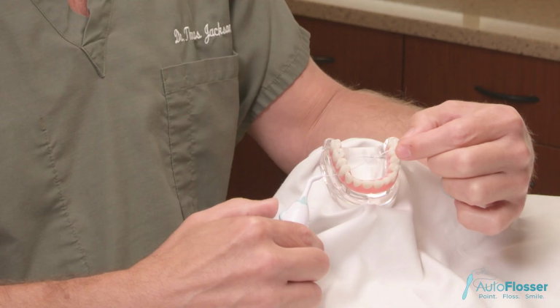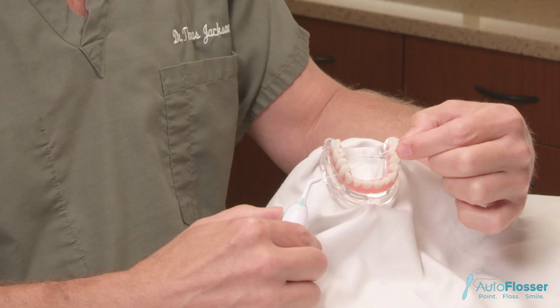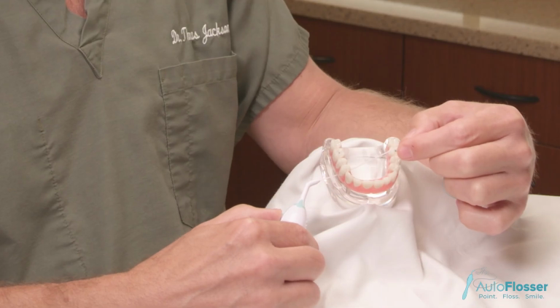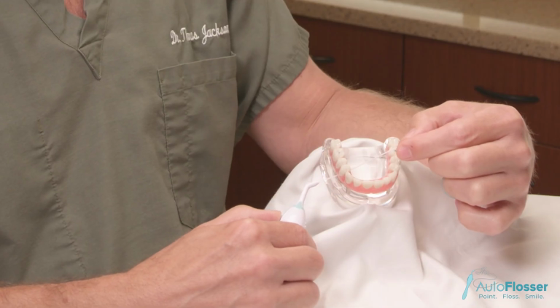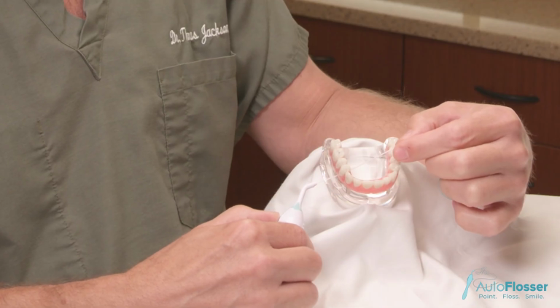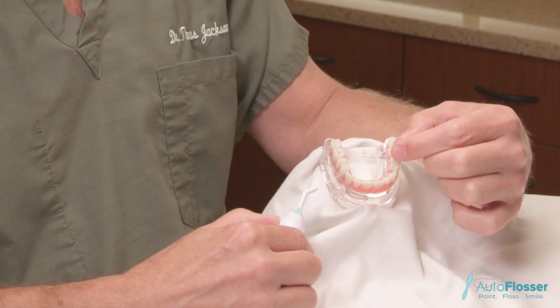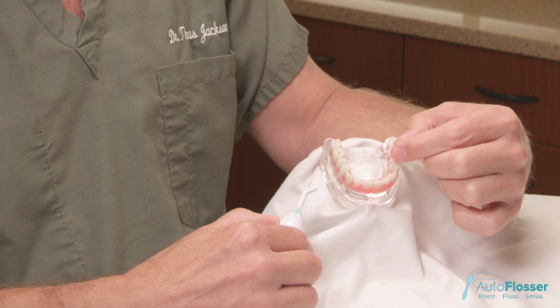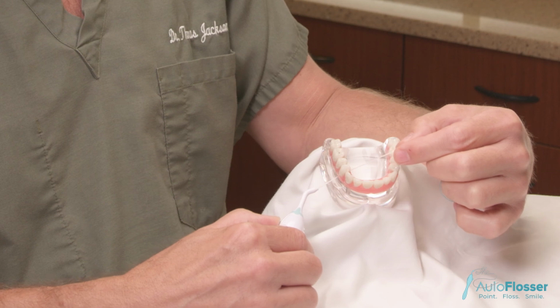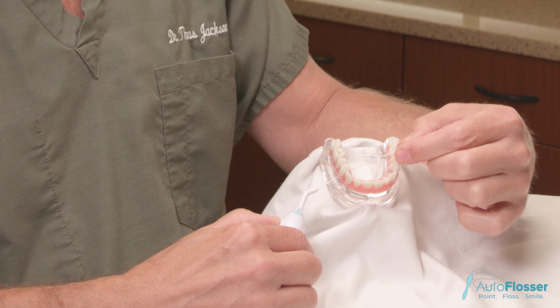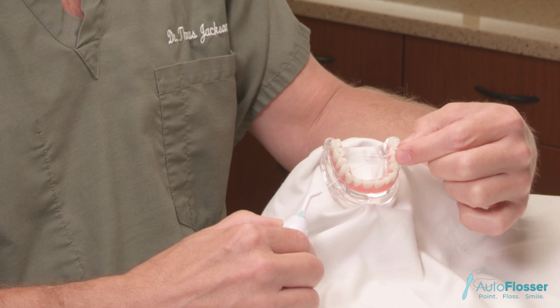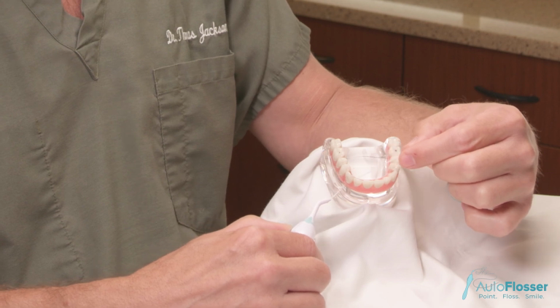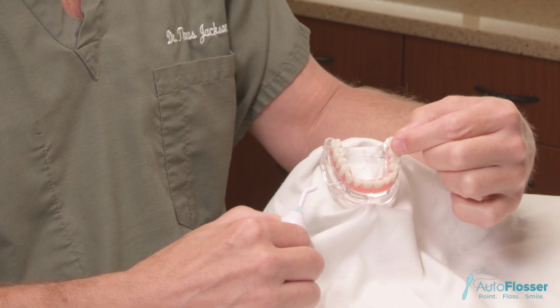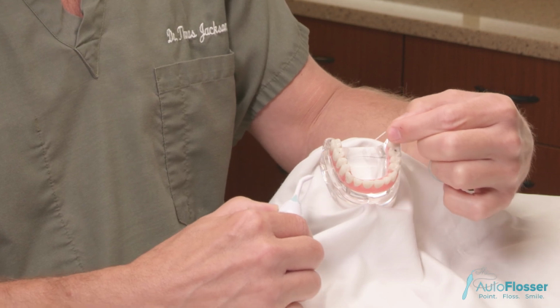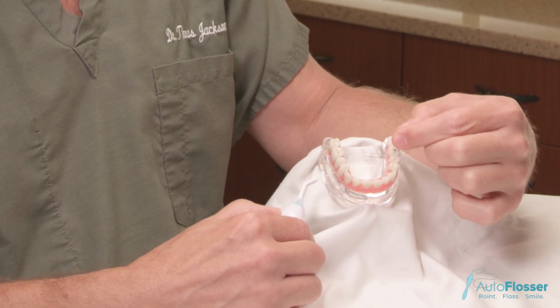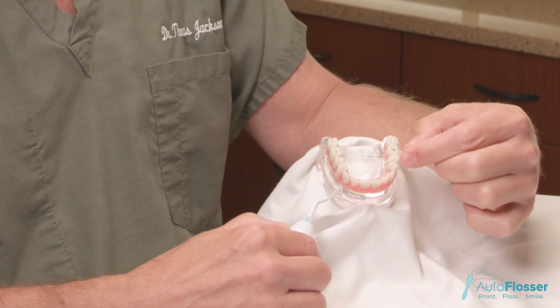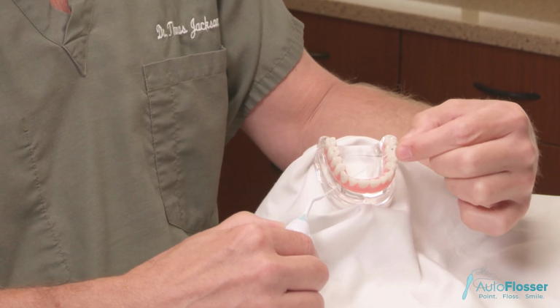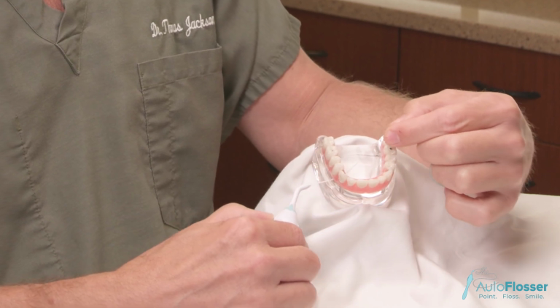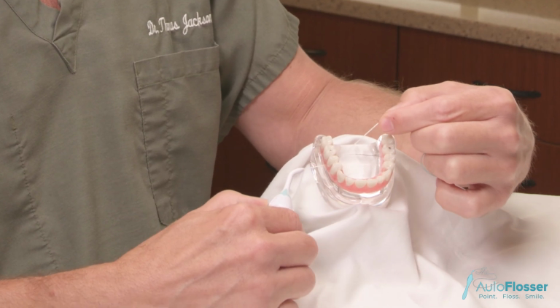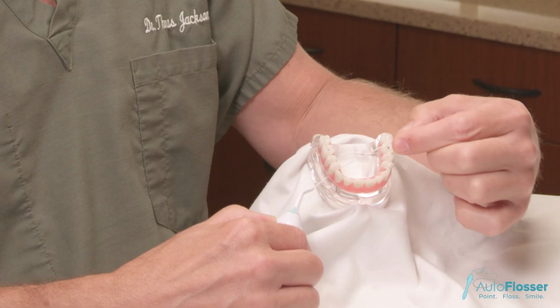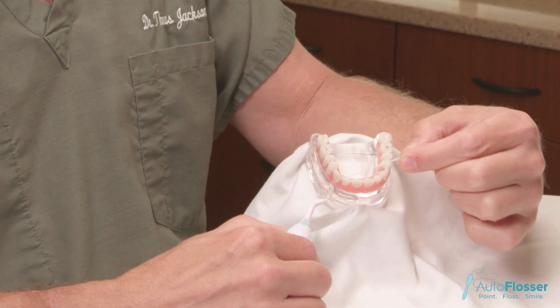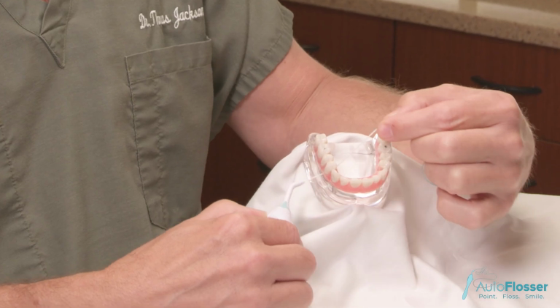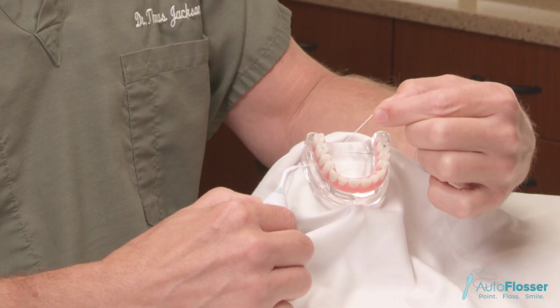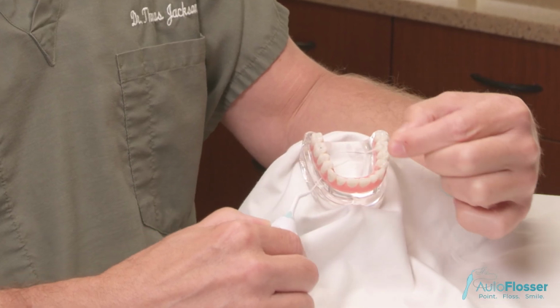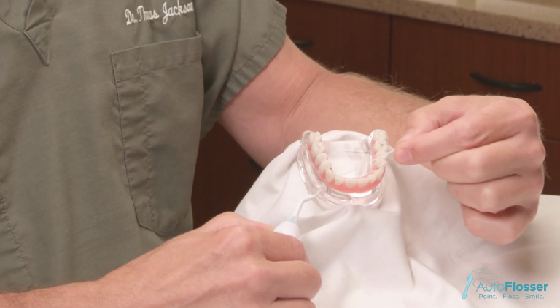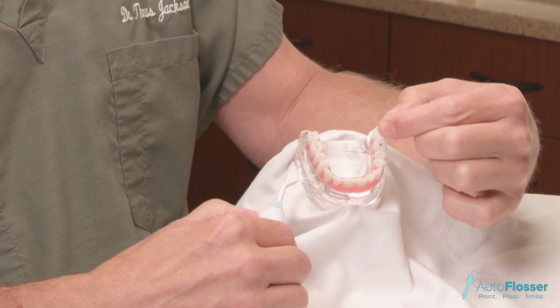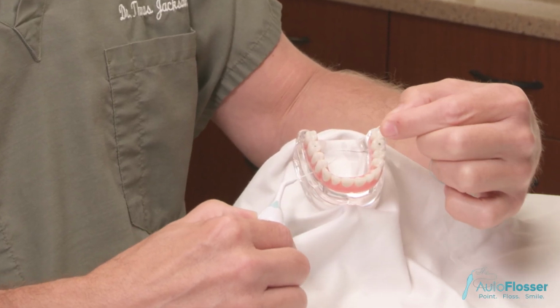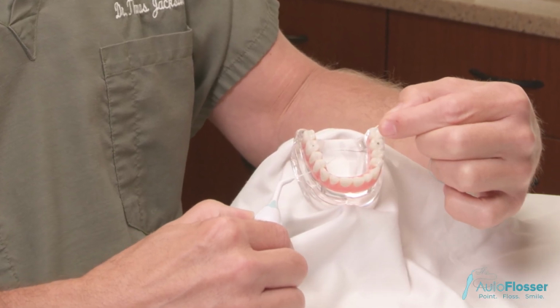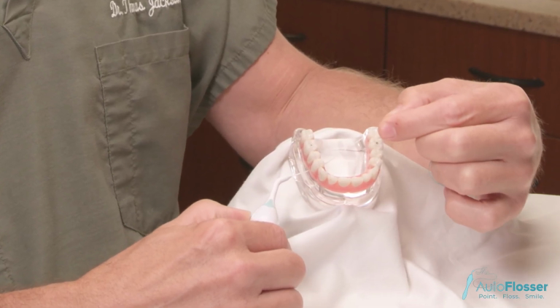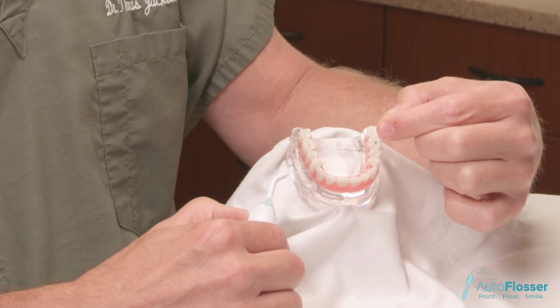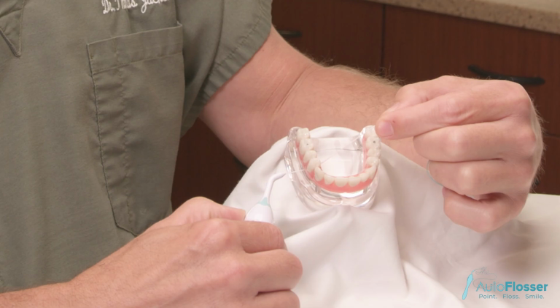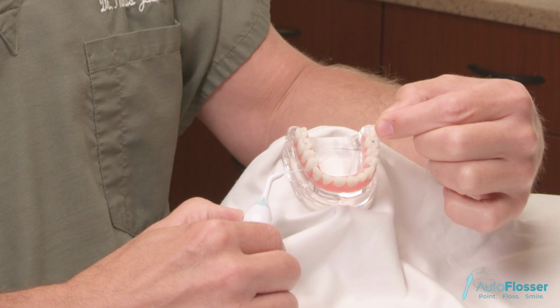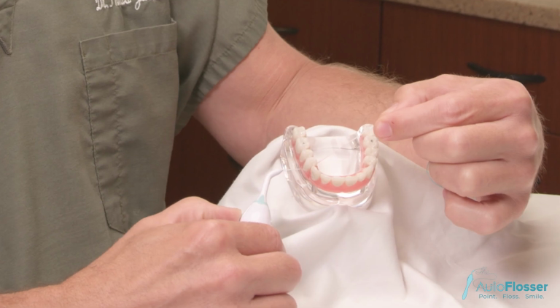Use your thumb to press on the wheel — this will lock the floss in the handle. The handle can then become a guide to move the floss back and forth in that space, cleaning the area.